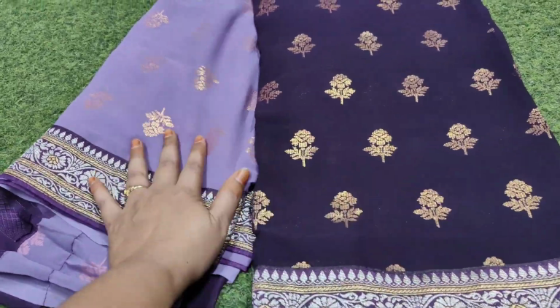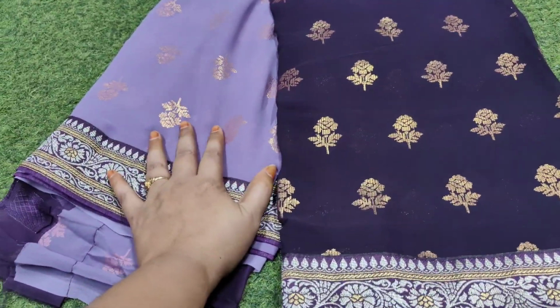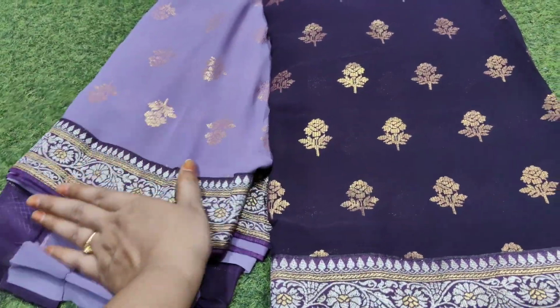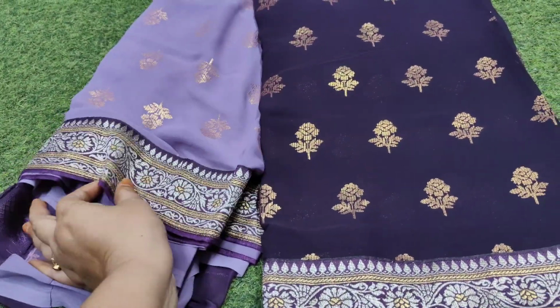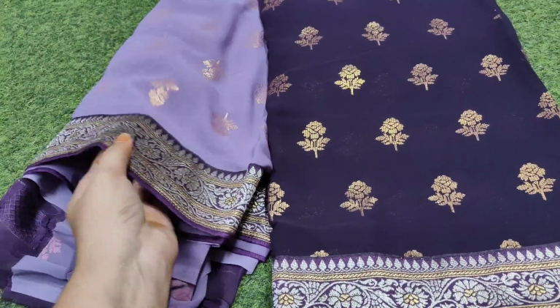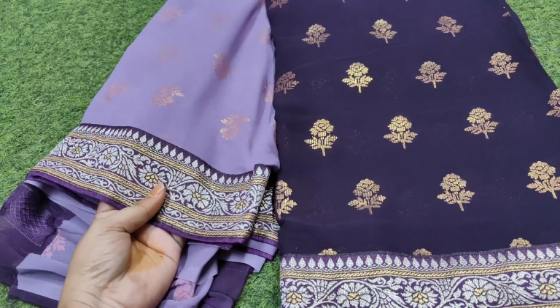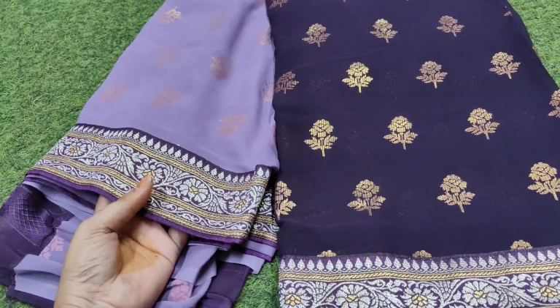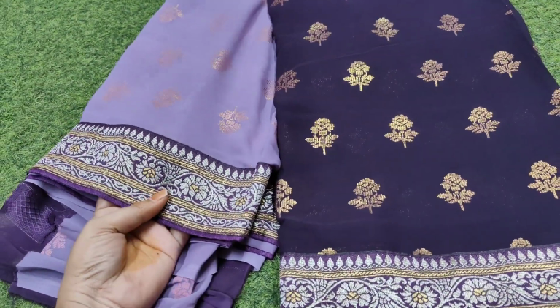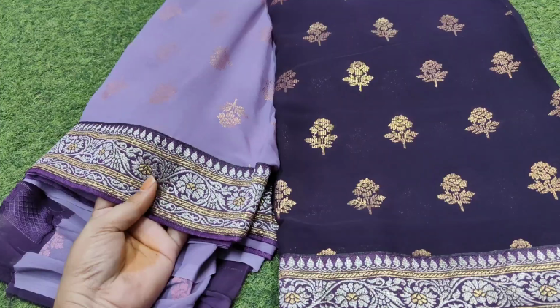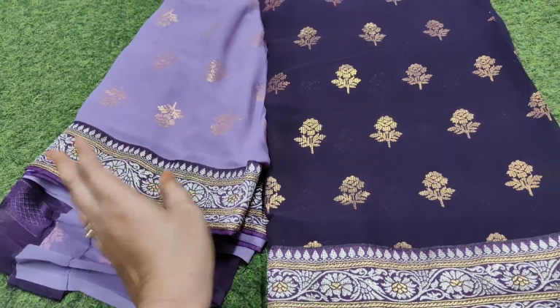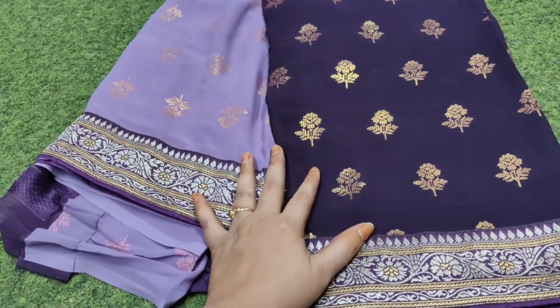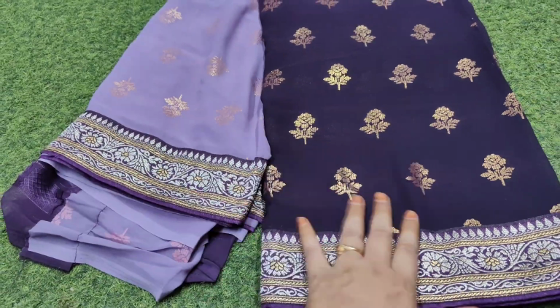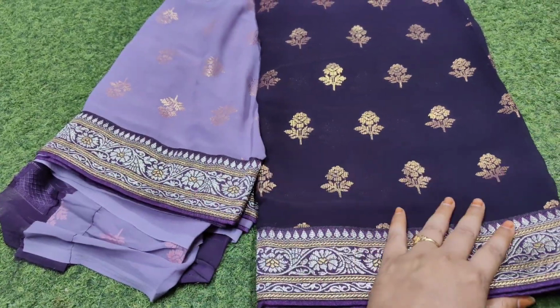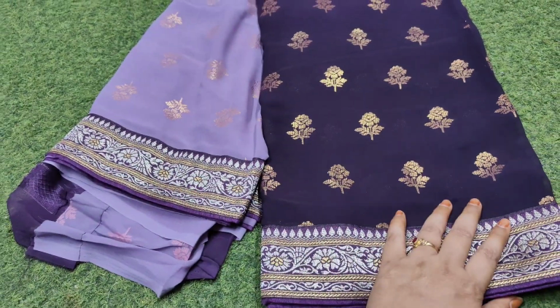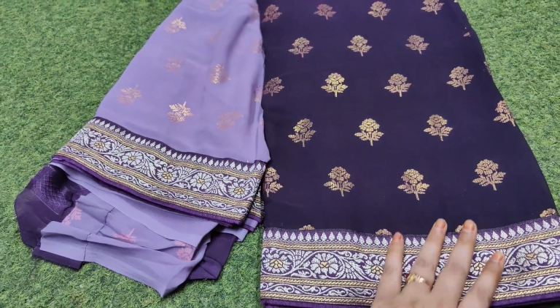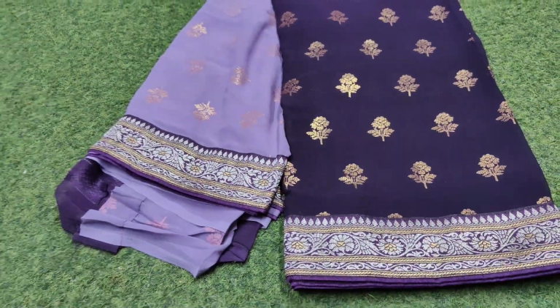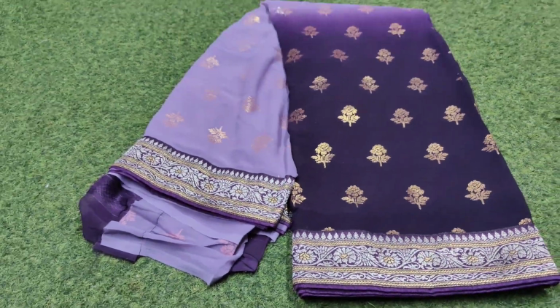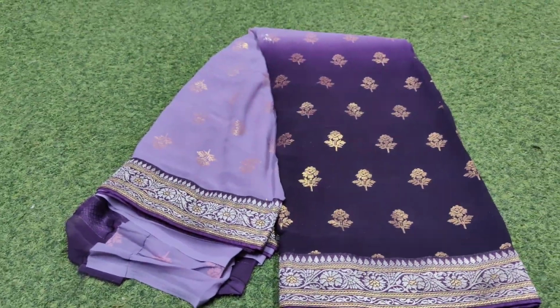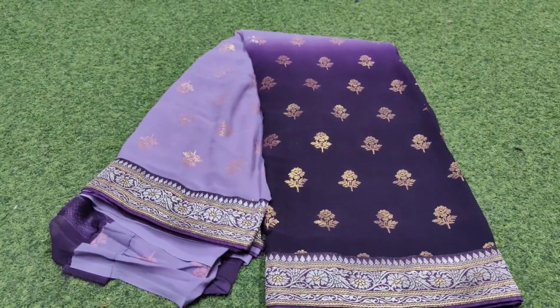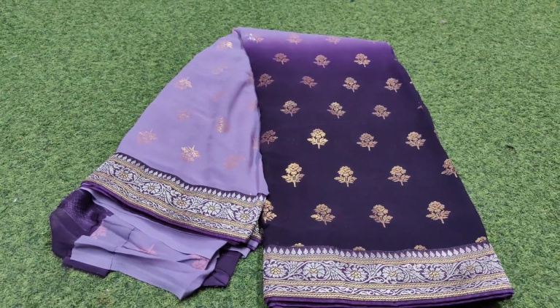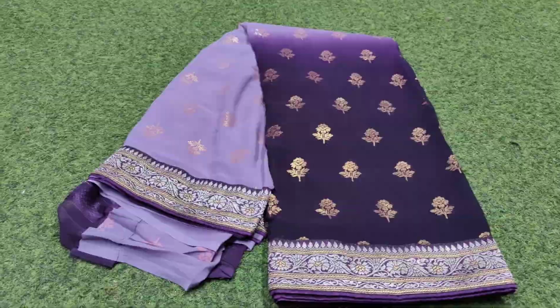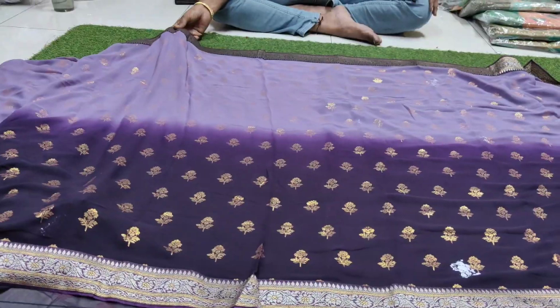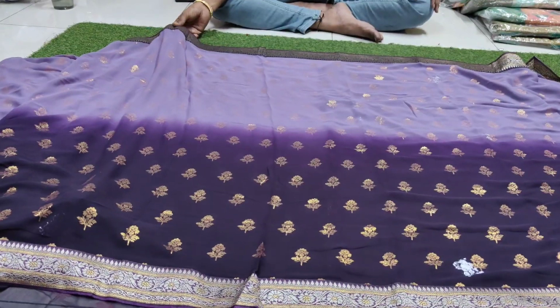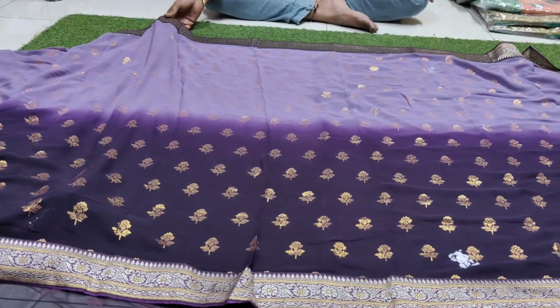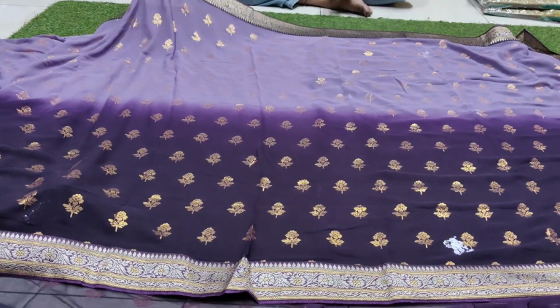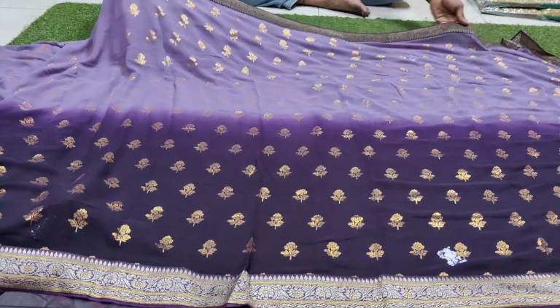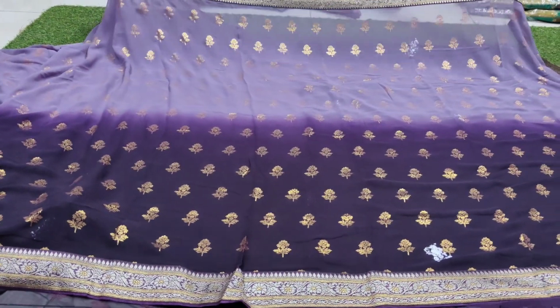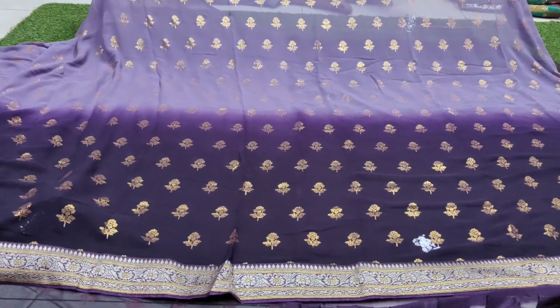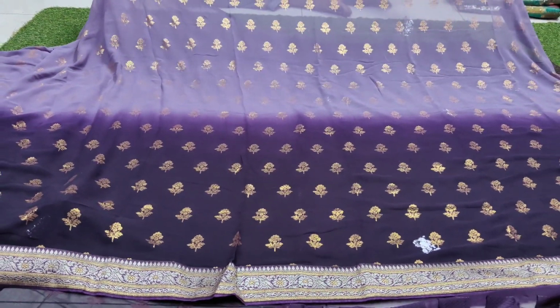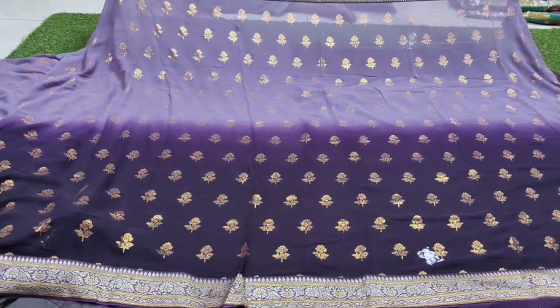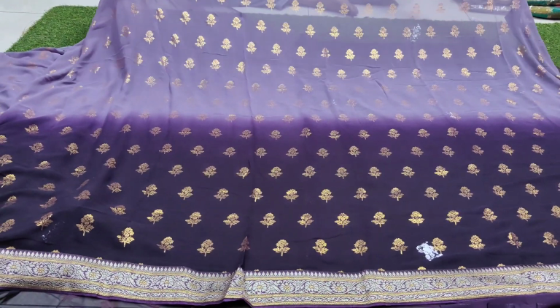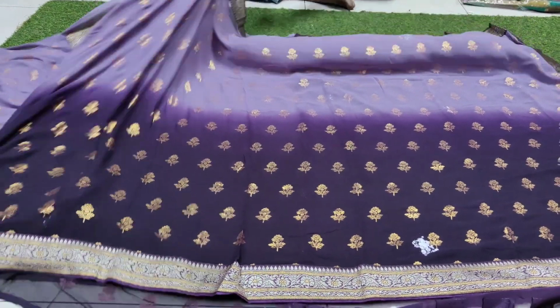We already have the same fabric on the inside. We can do this full cut. We can use Pure Georgette and sell the same fabric. It has a nice color combination.